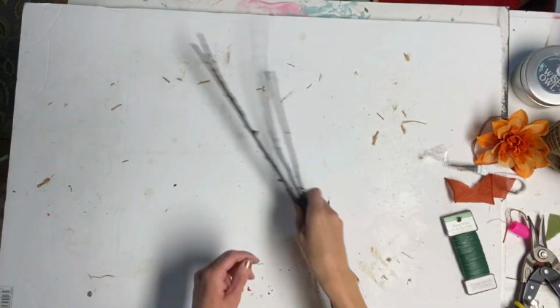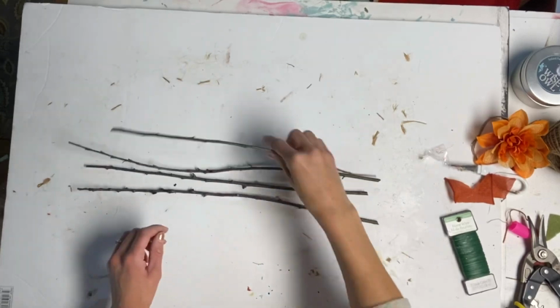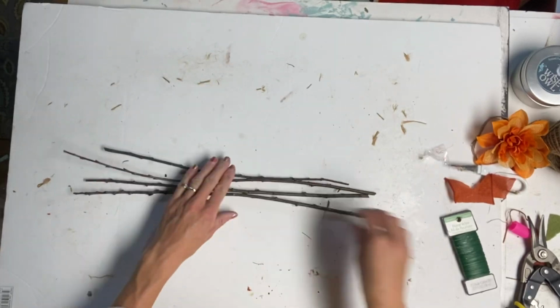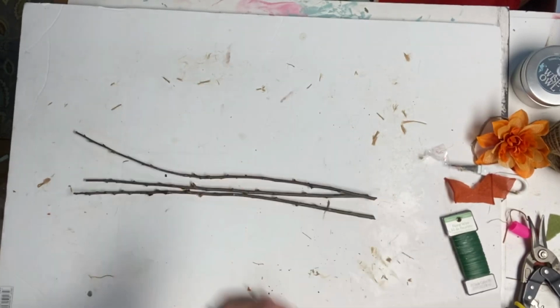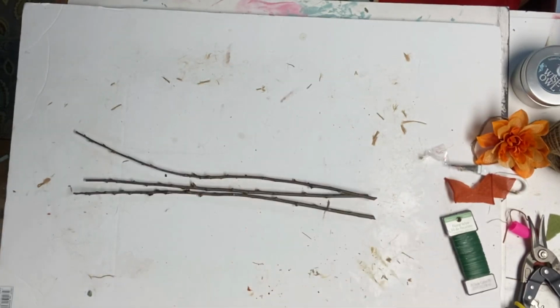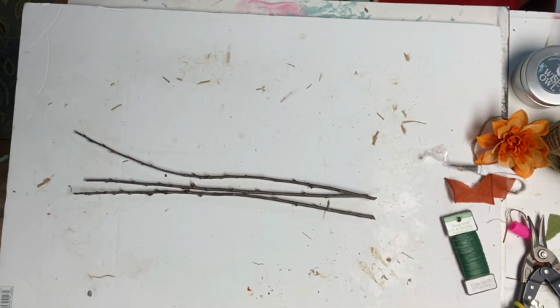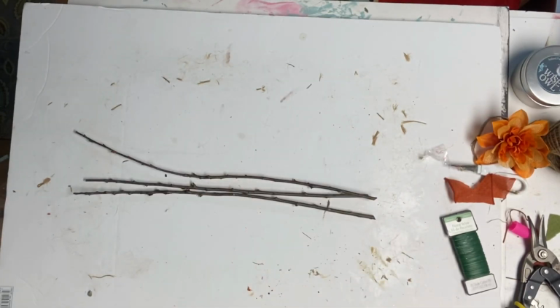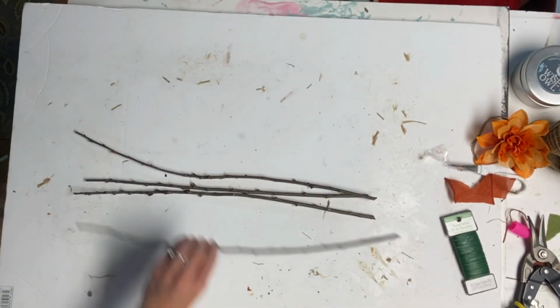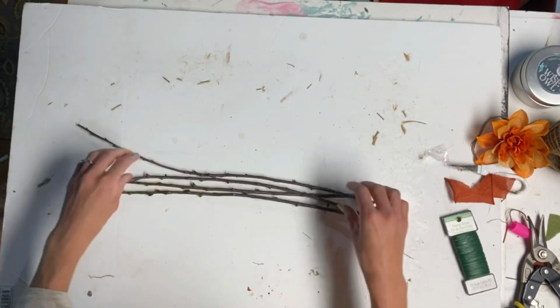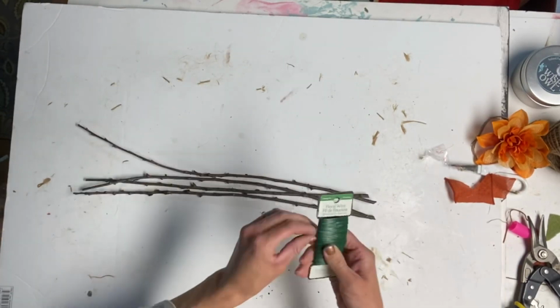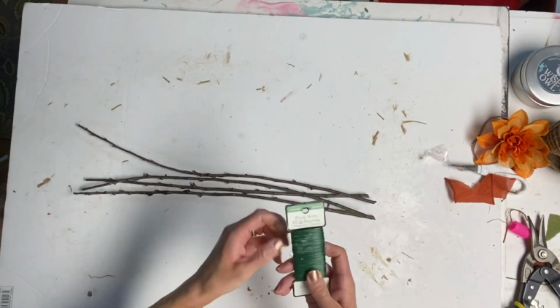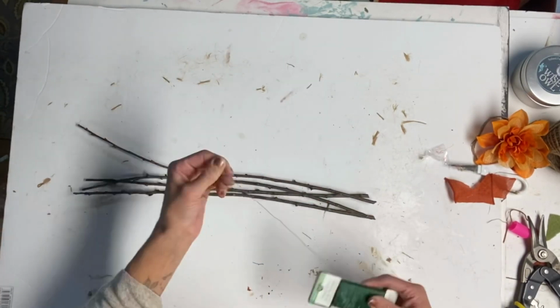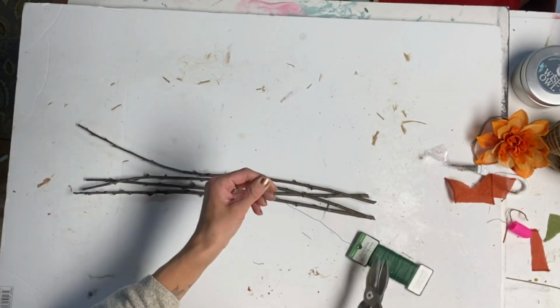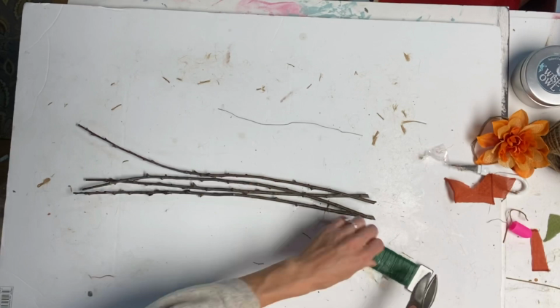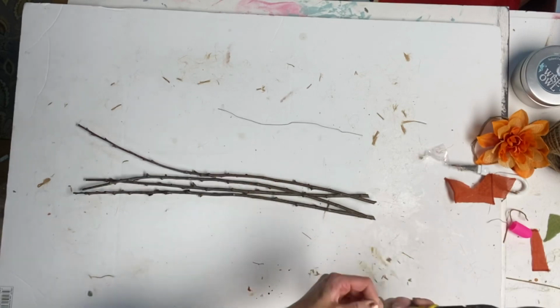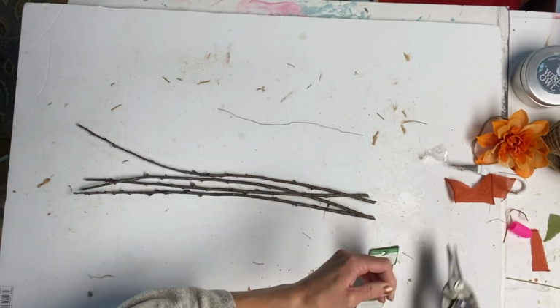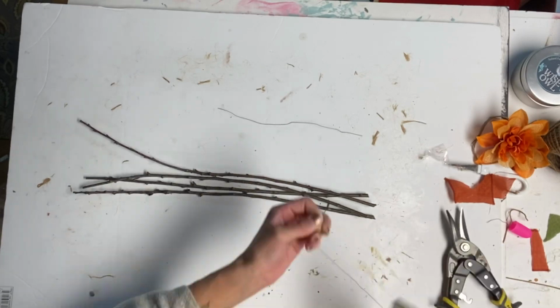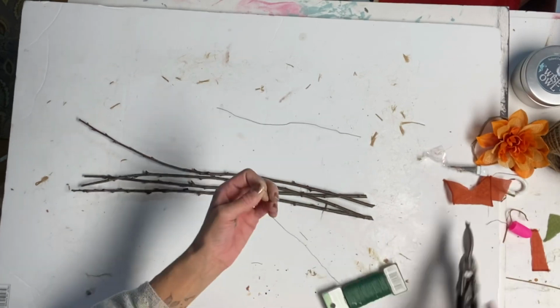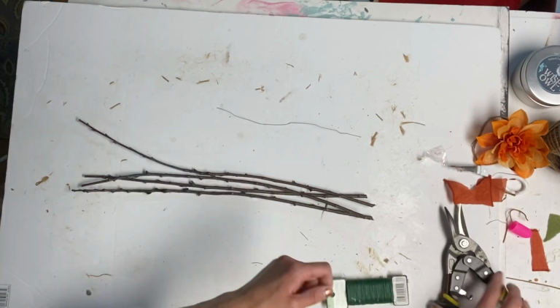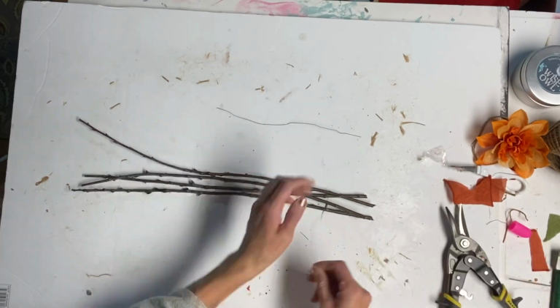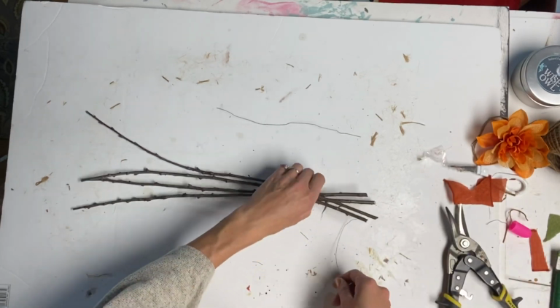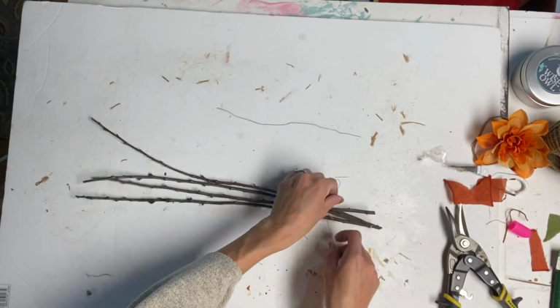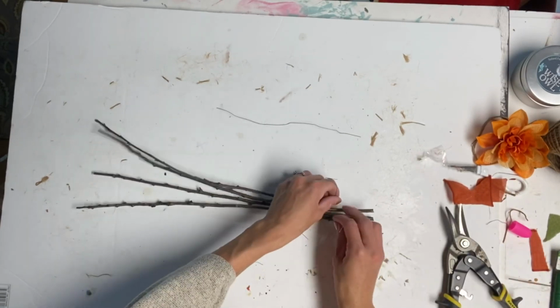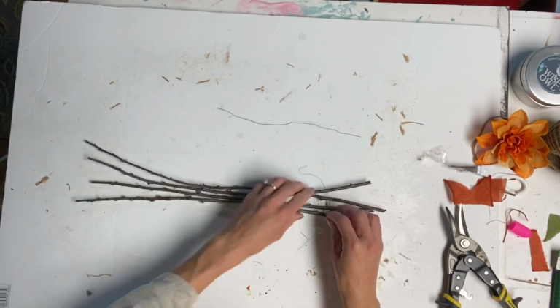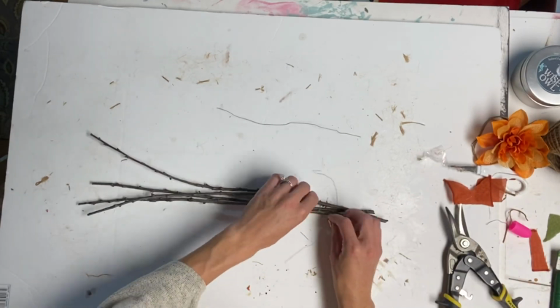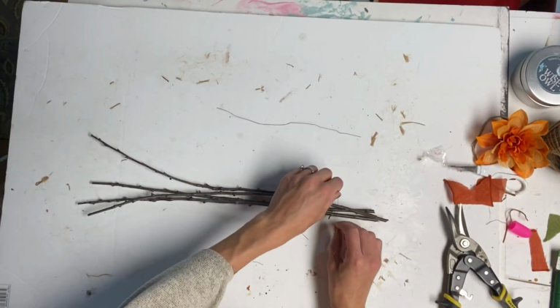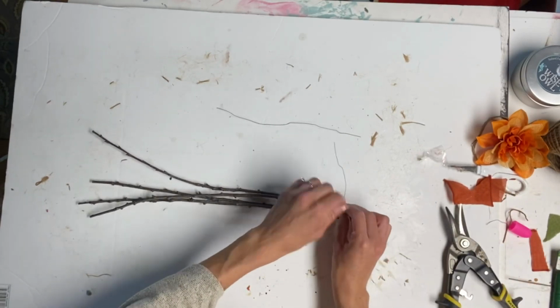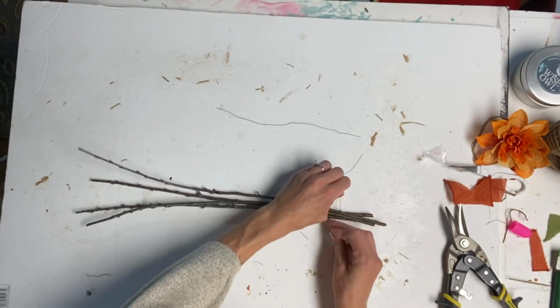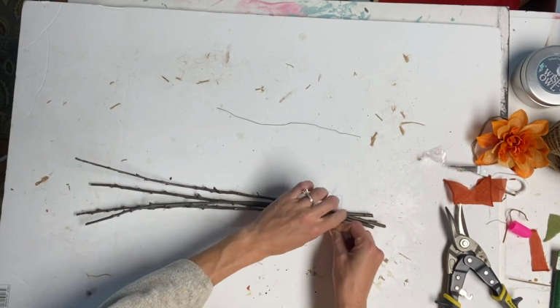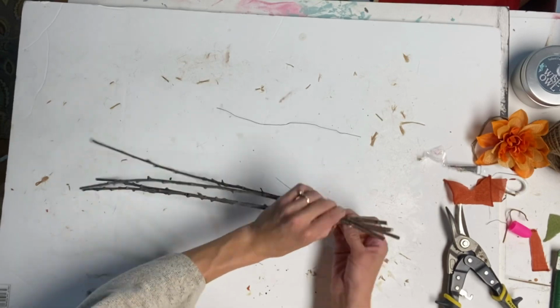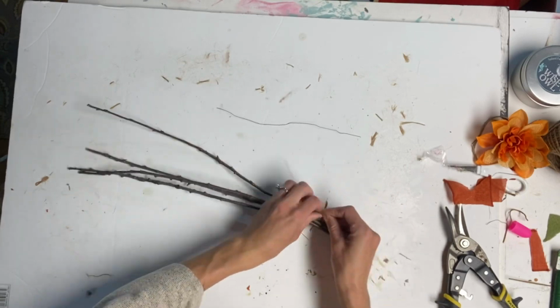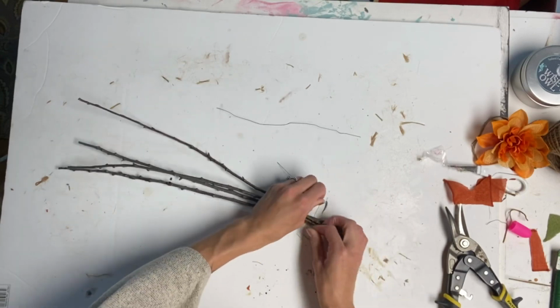I went right in my backyard and gathered a total of 16 sticks. I cut 8 of them to approximately 17 inches, and then cut the other 8 to about 23 inches.